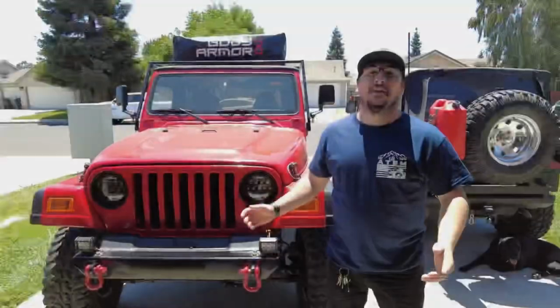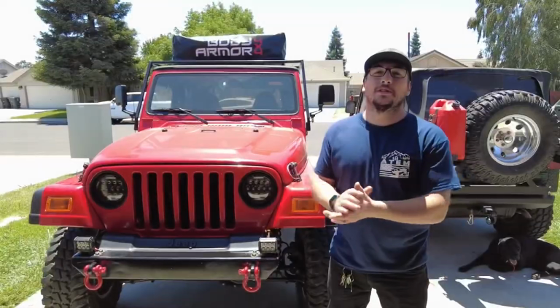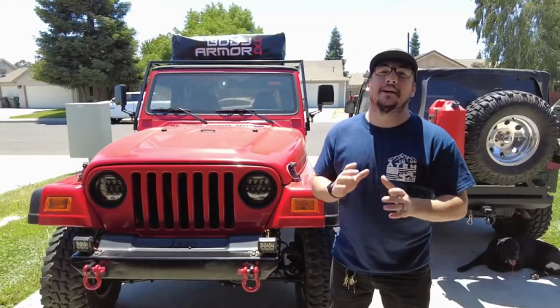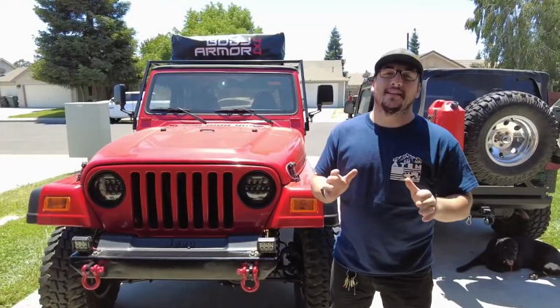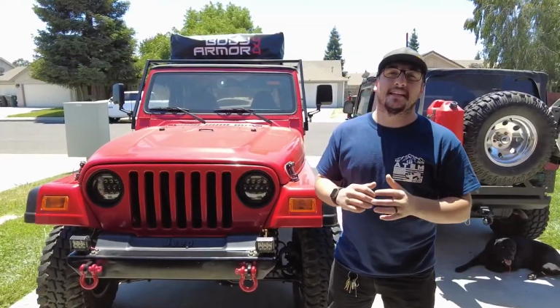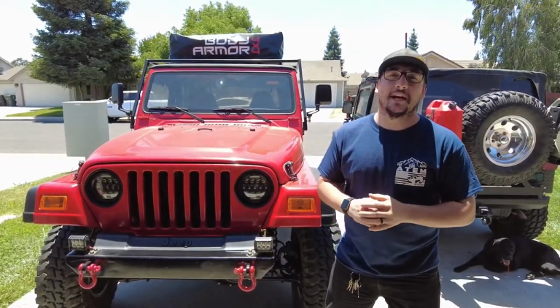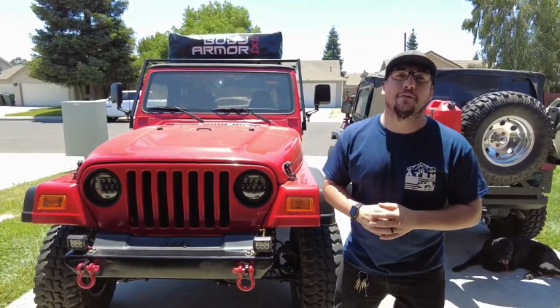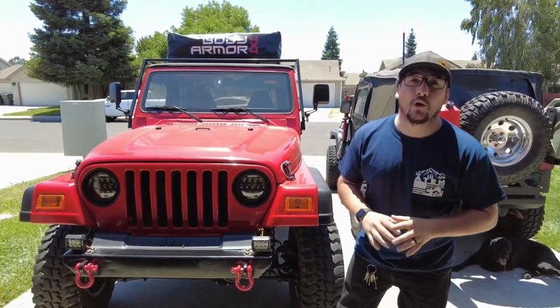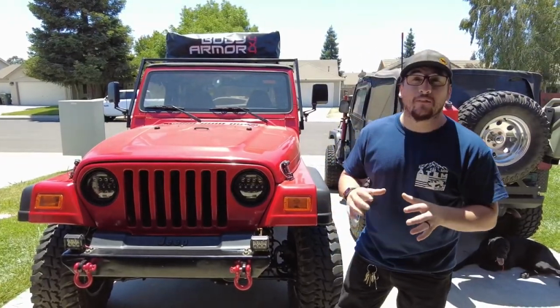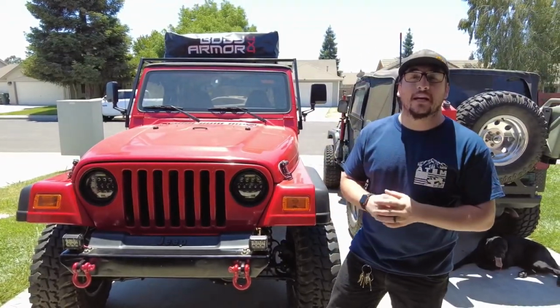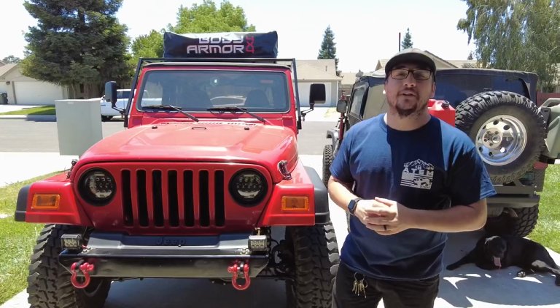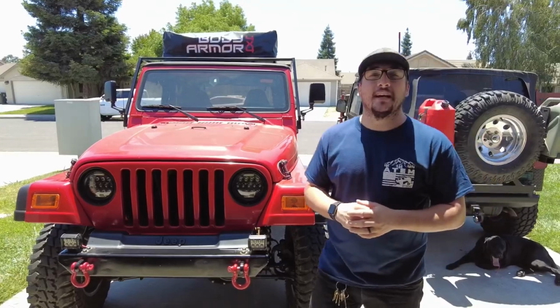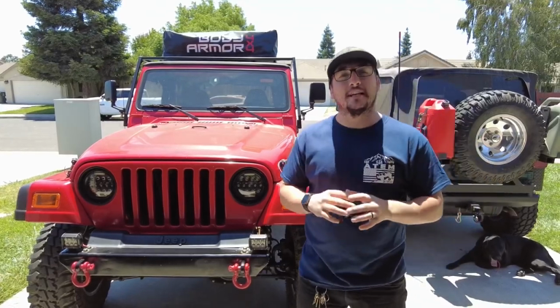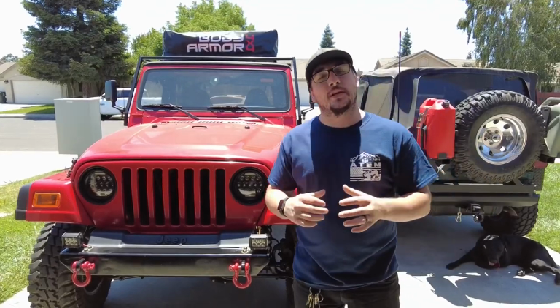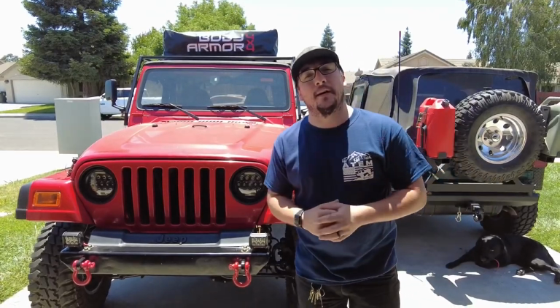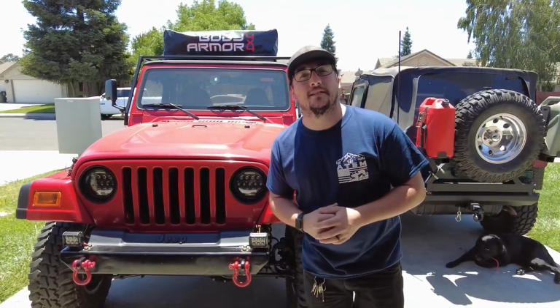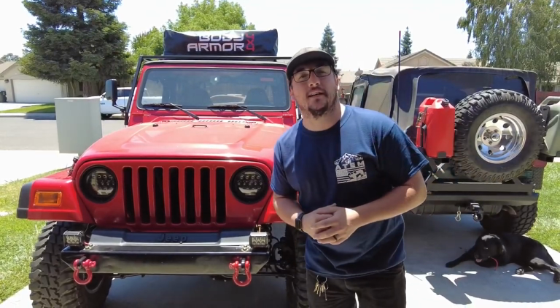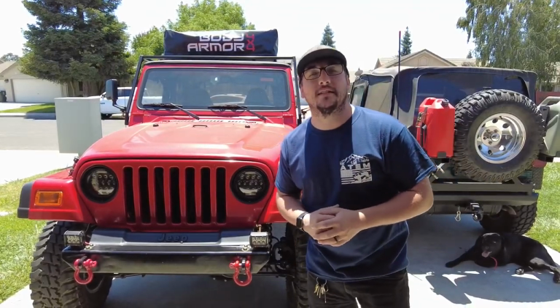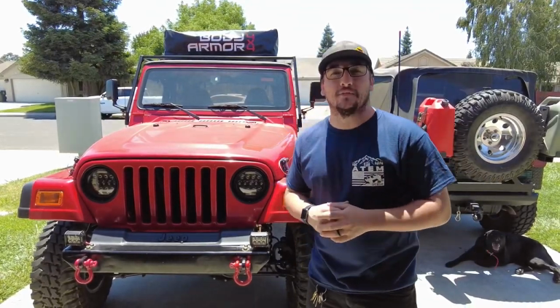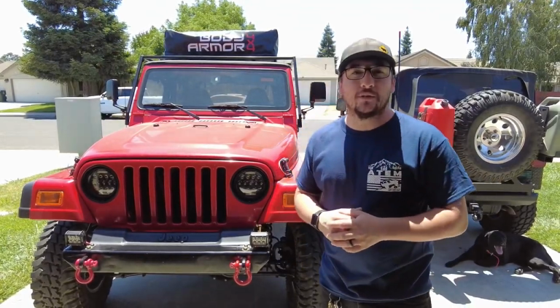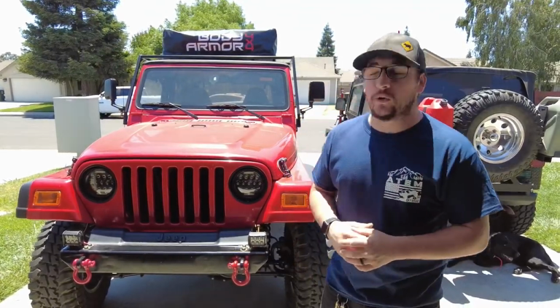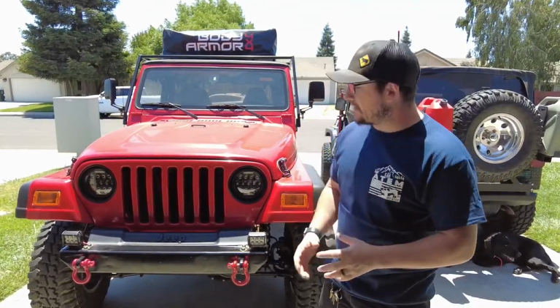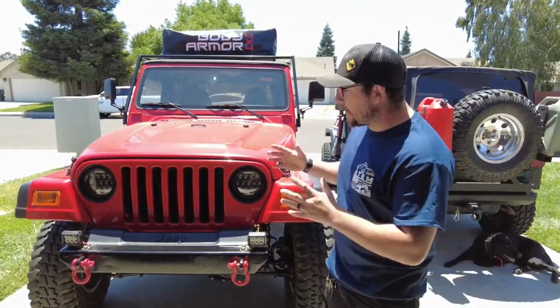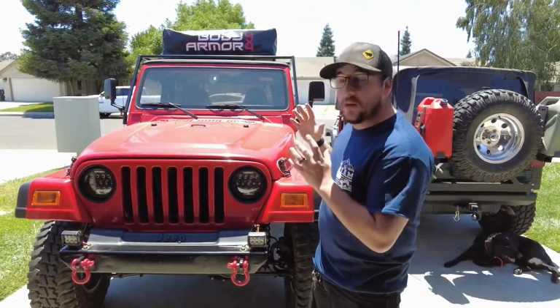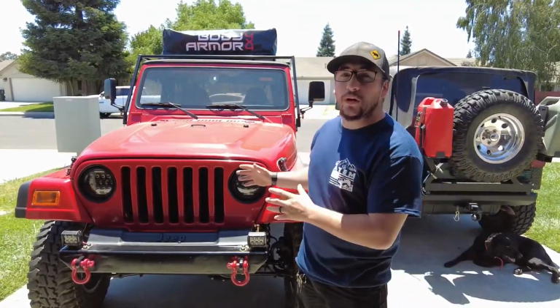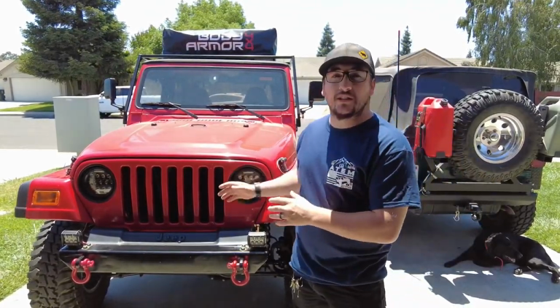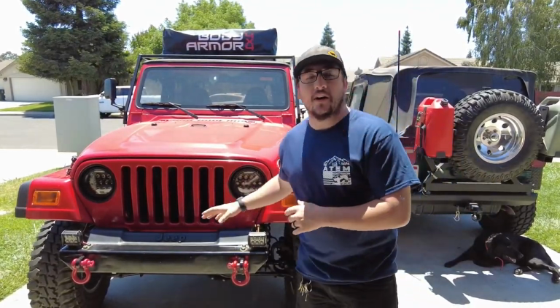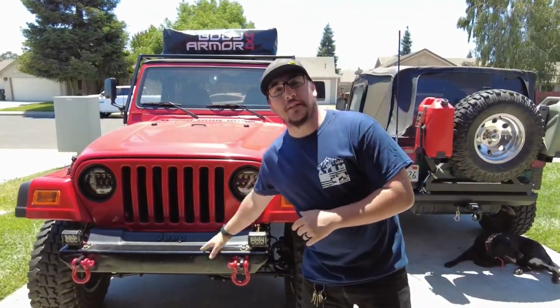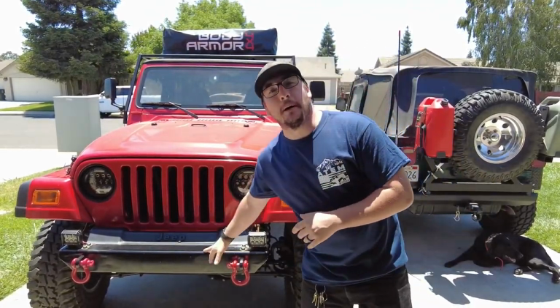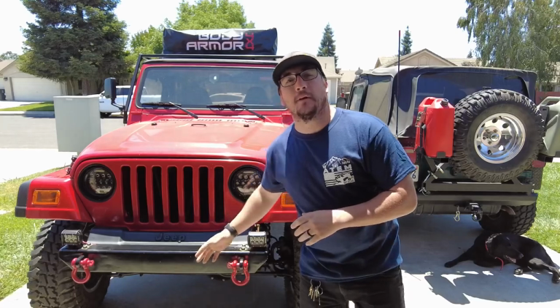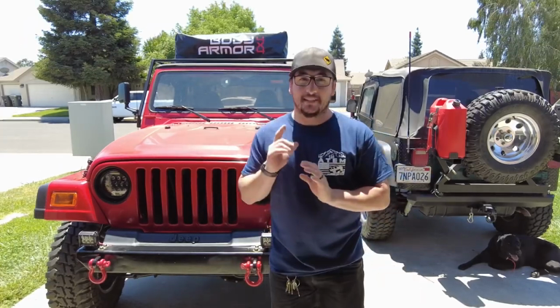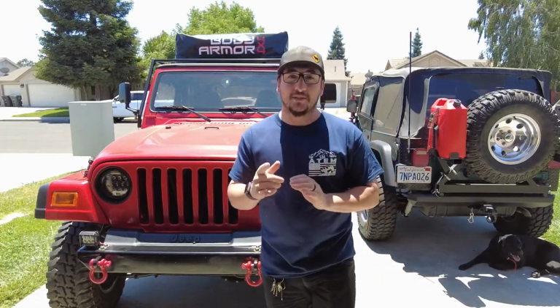What's up guys, Dustin here at Tem Offroad. Hope everyone's having a good day, thanks for stopping by and checking out the video. We're gonna be installing a winch on this bumper, stay tuned.